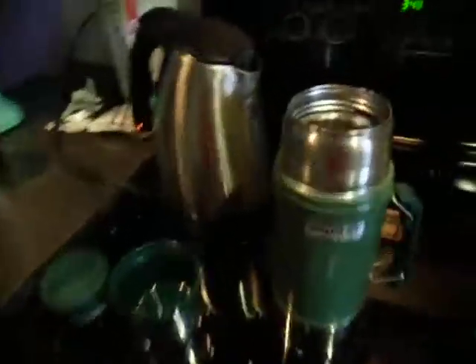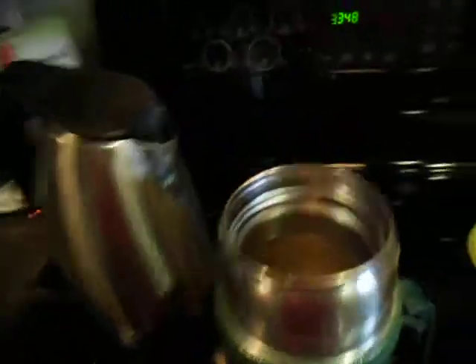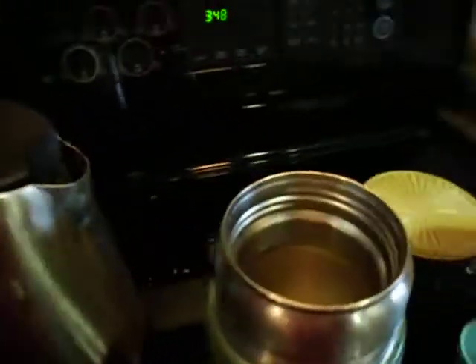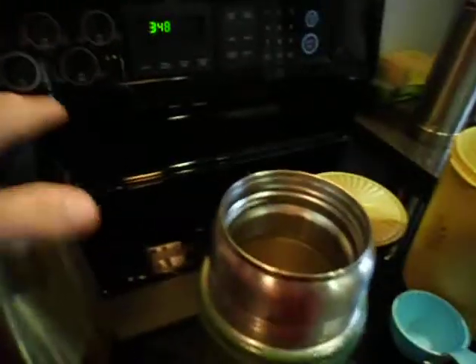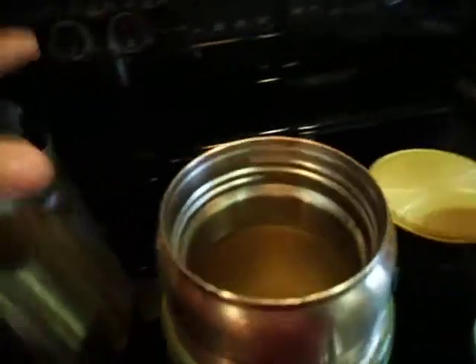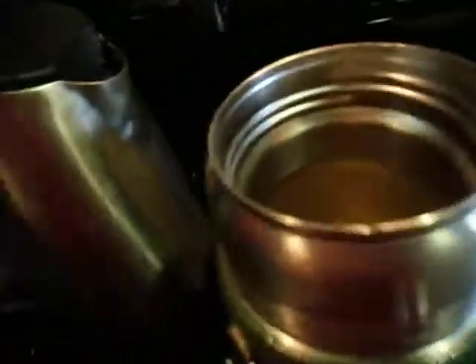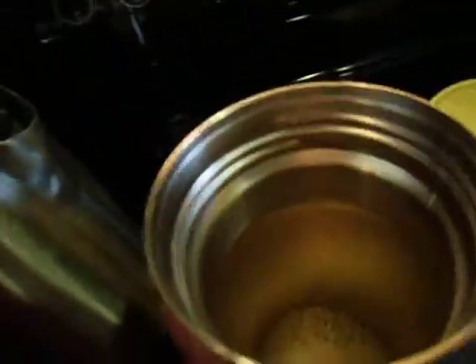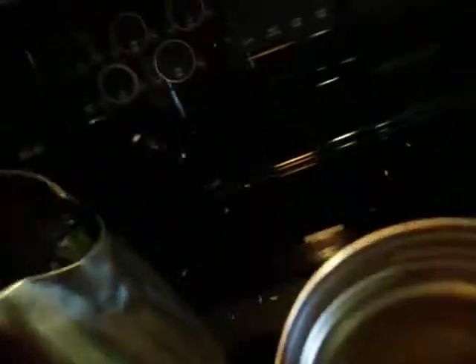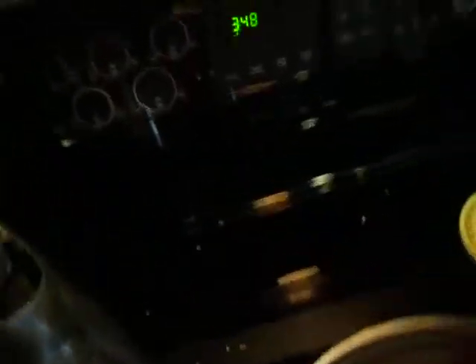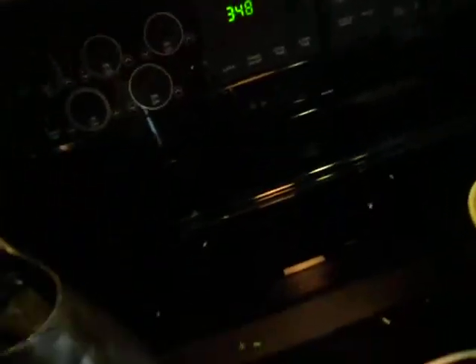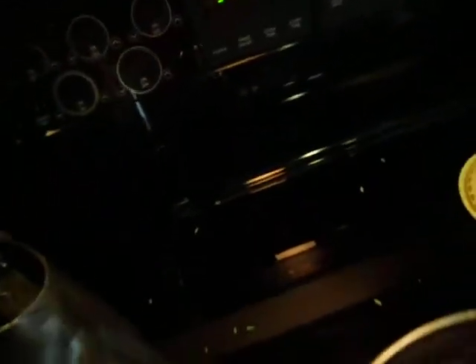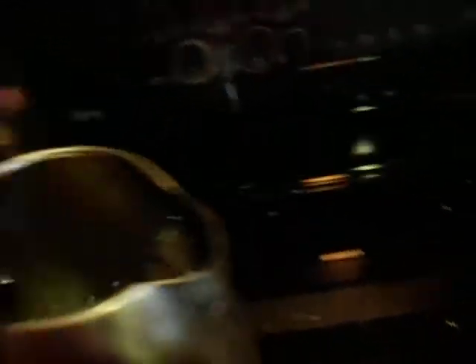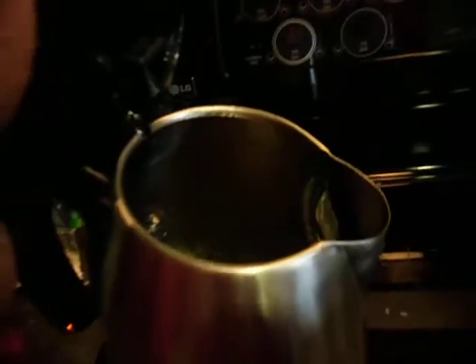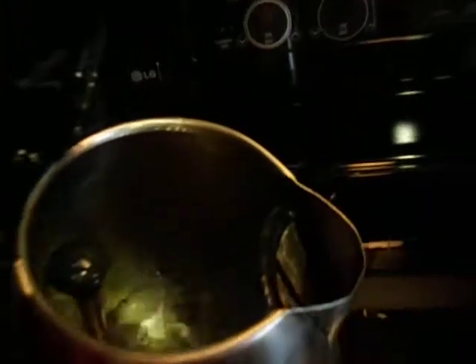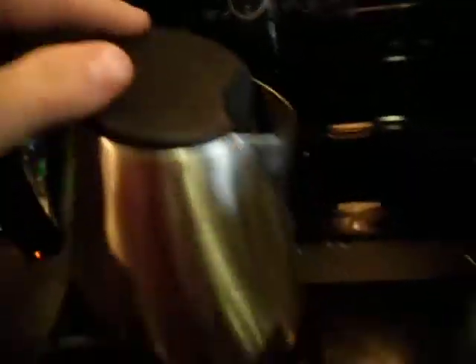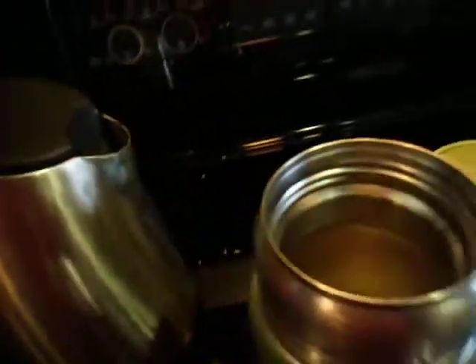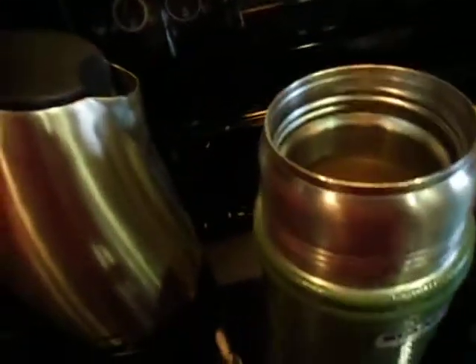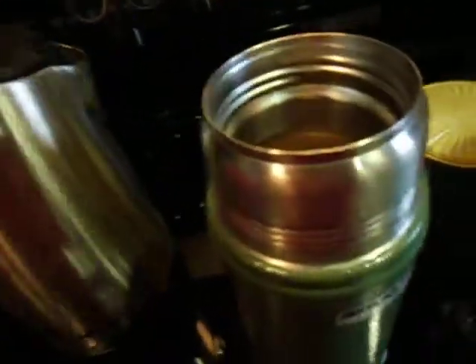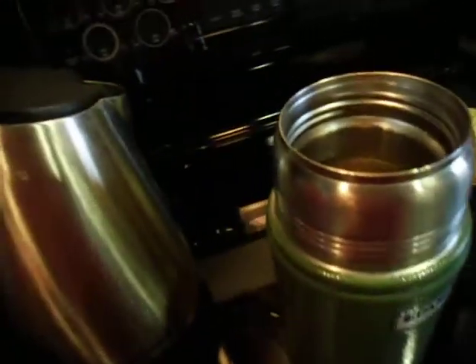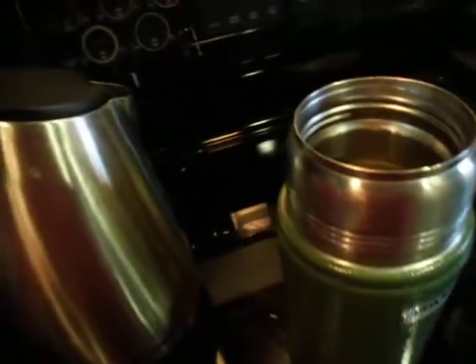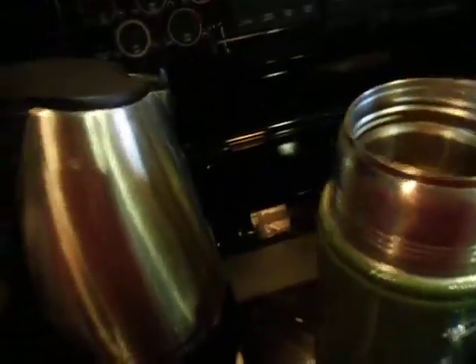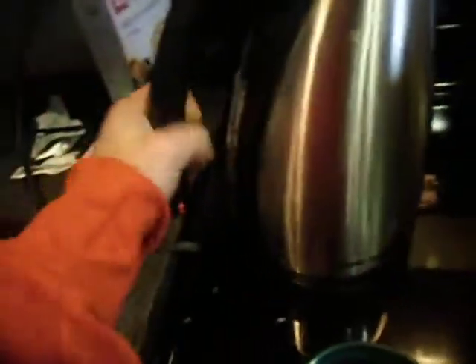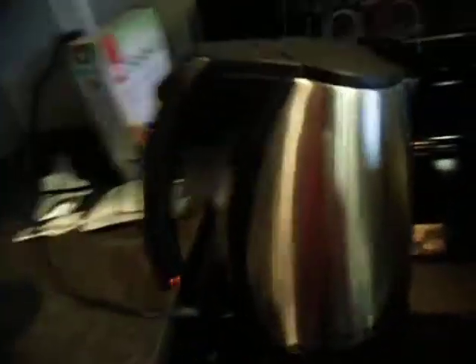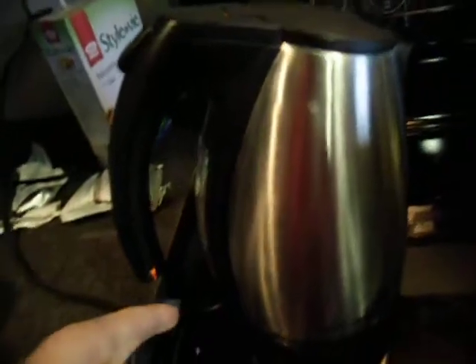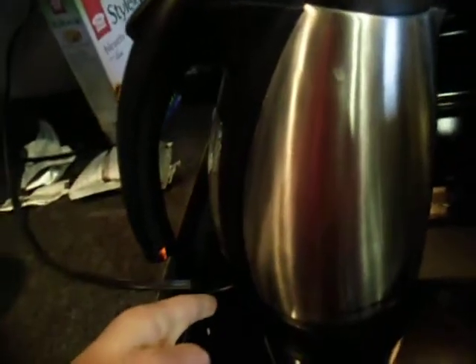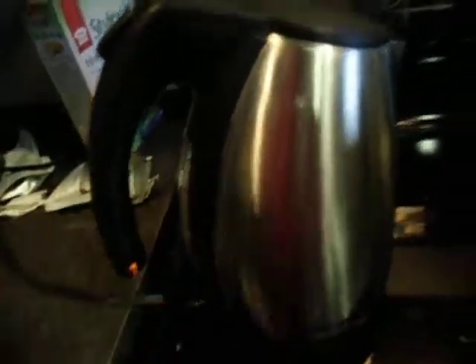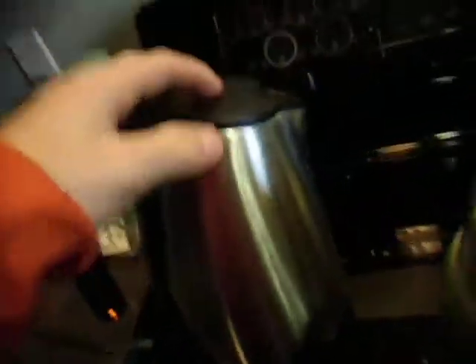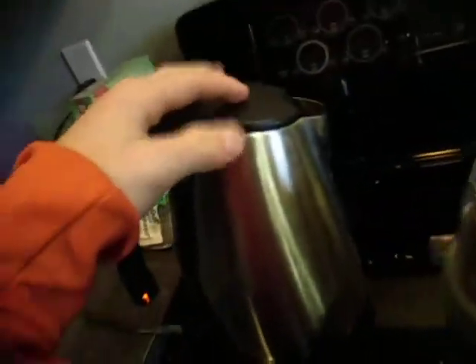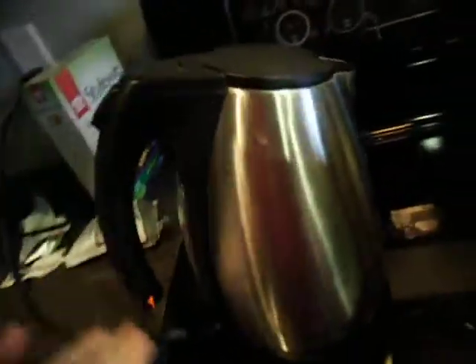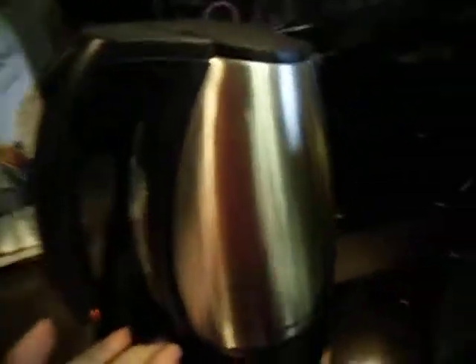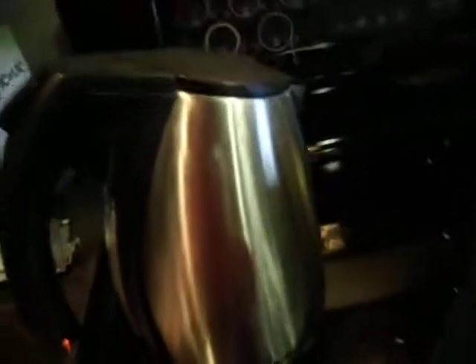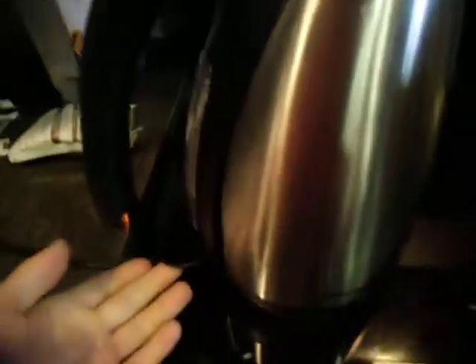Now it is boiling. The water is boiling, as you can see on YouTube. The kettle turns off by itself.